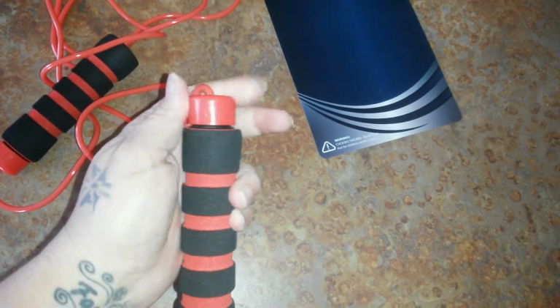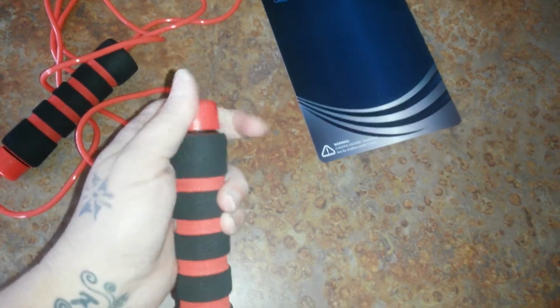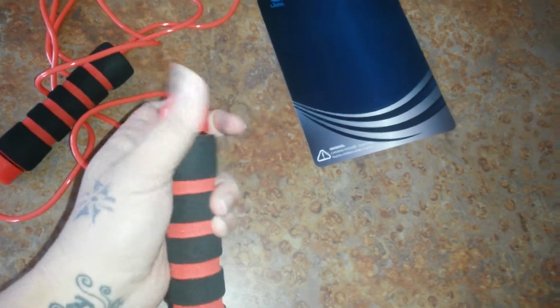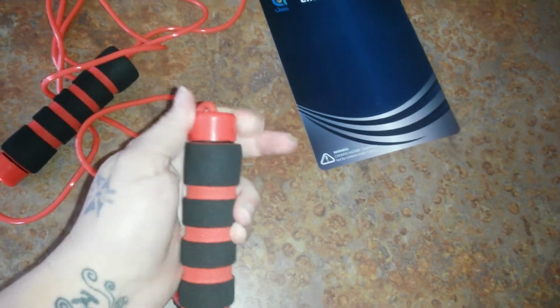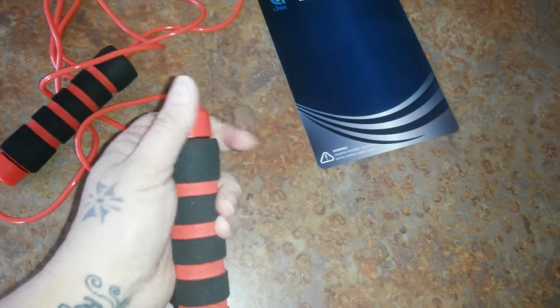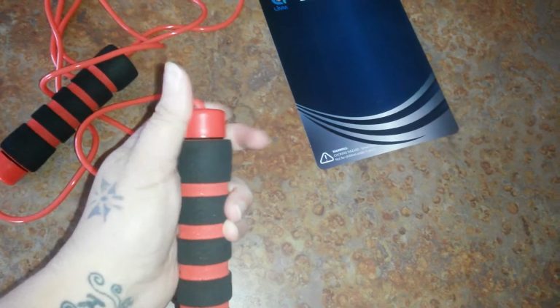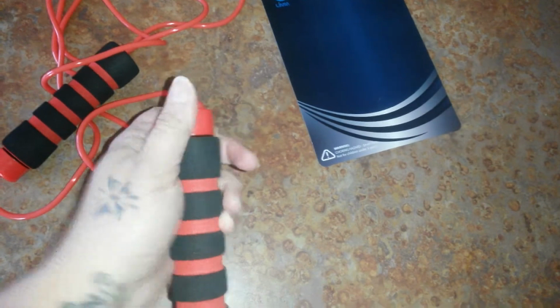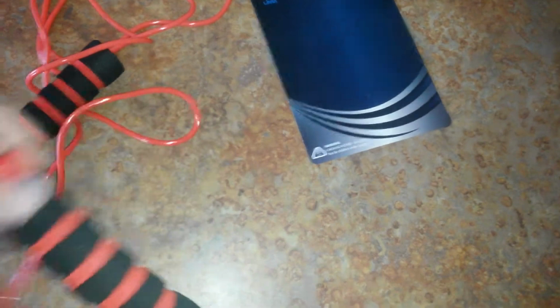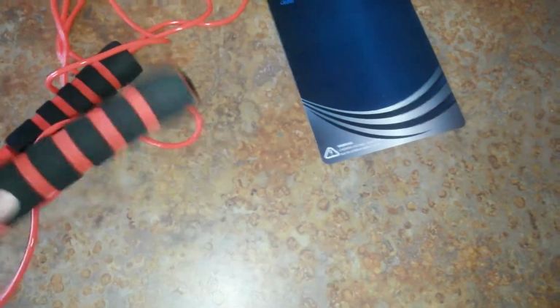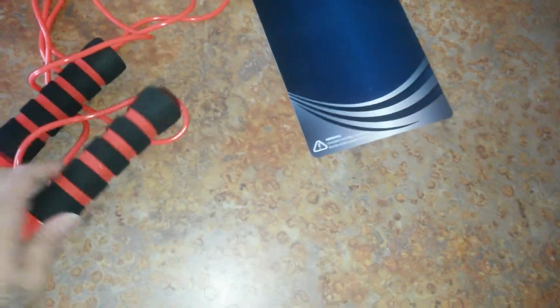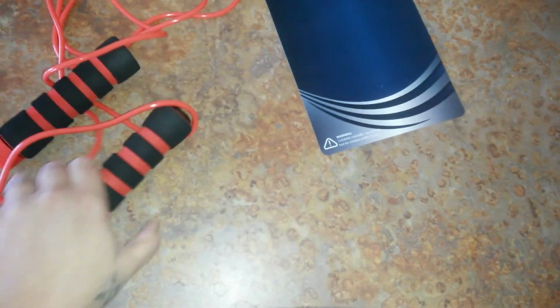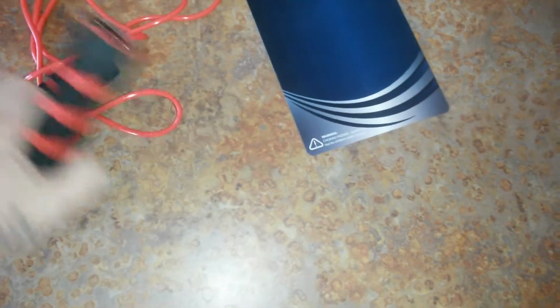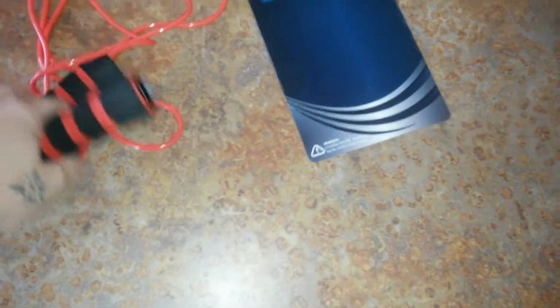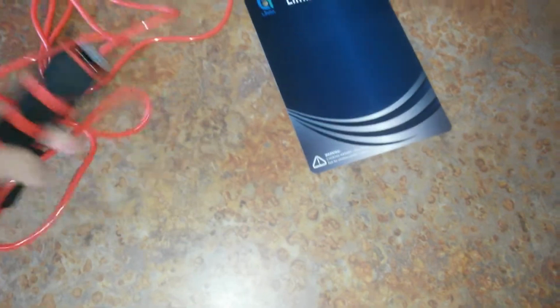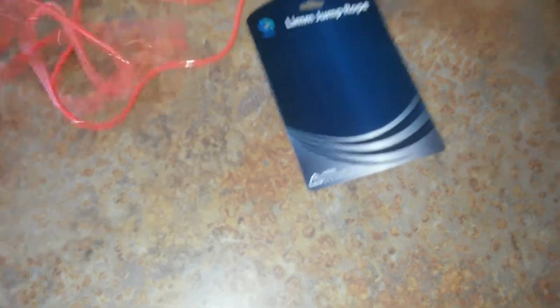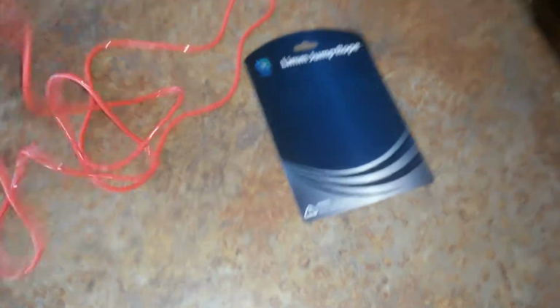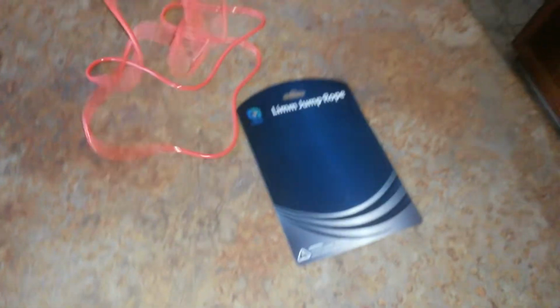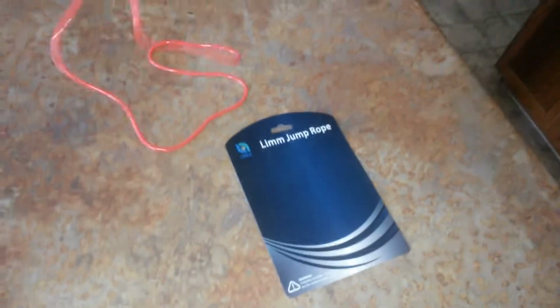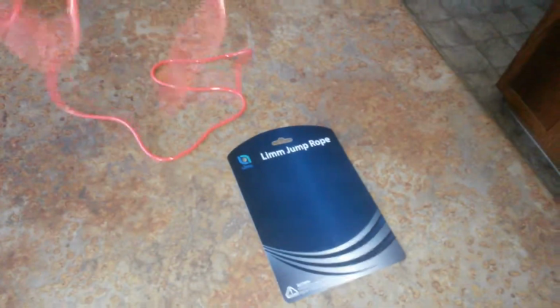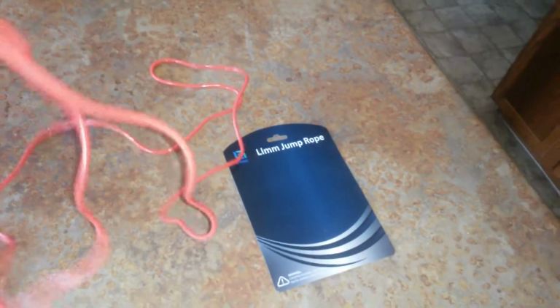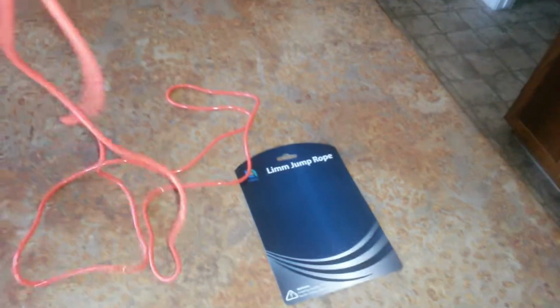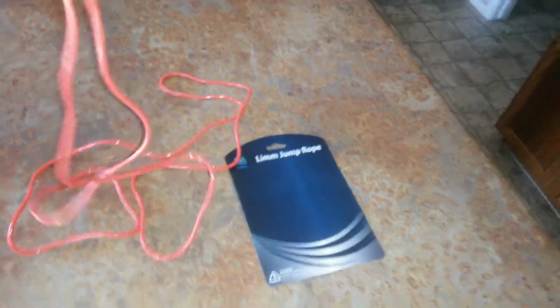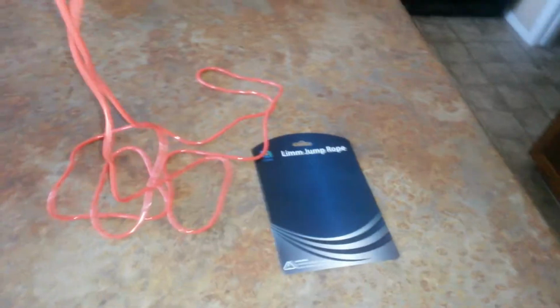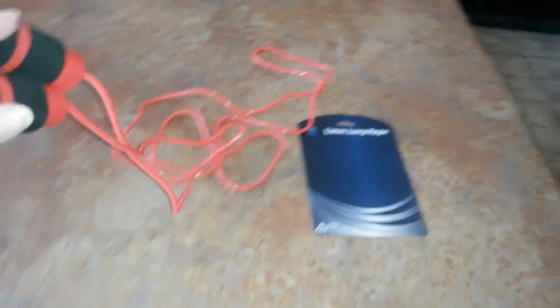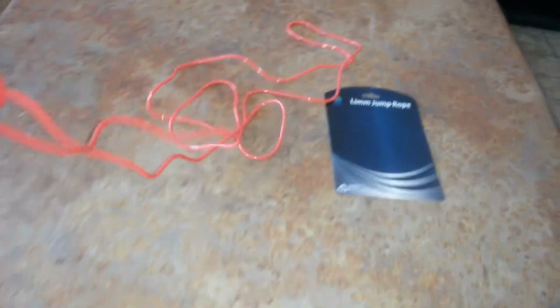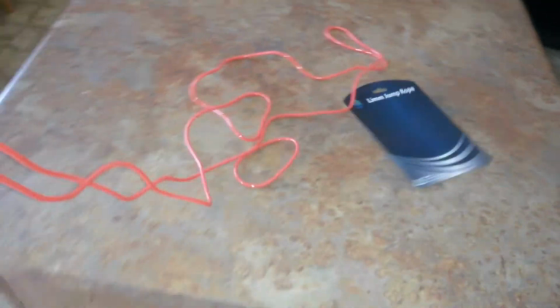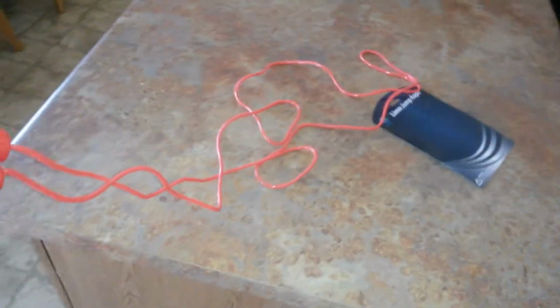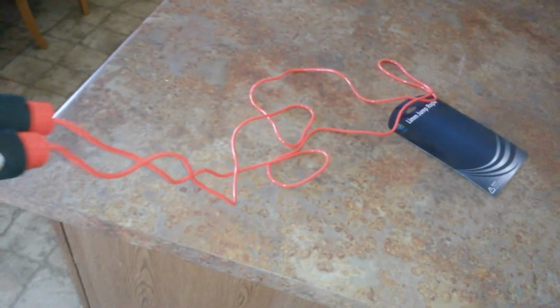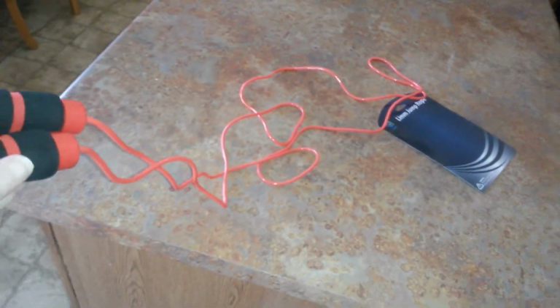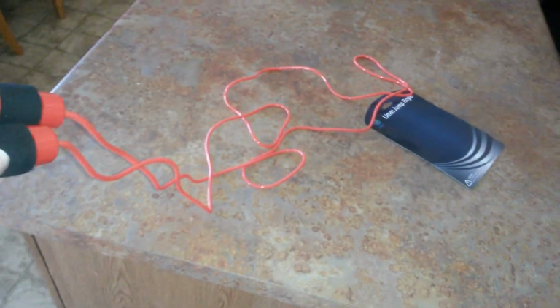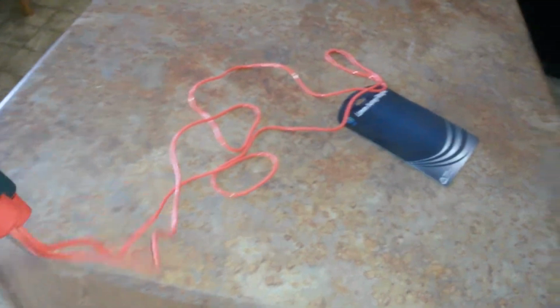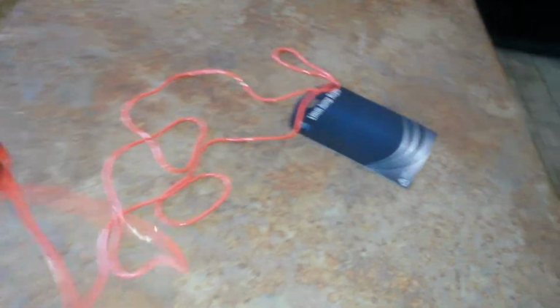I'm very impressed with how long this is. I'm 5'10 and this jump rope is amazing — crazy long. It's impressive.